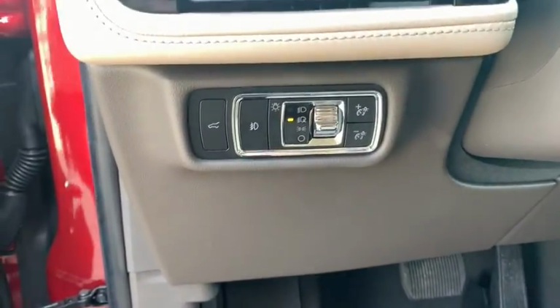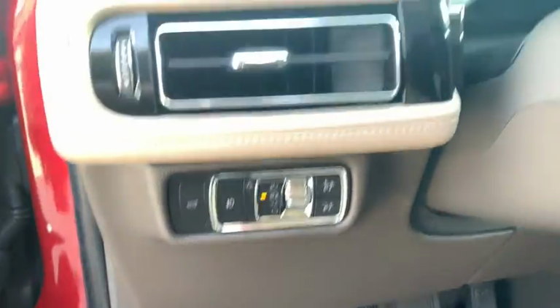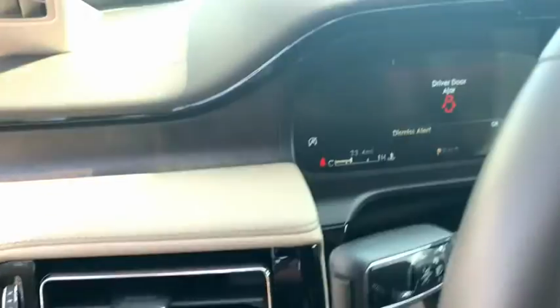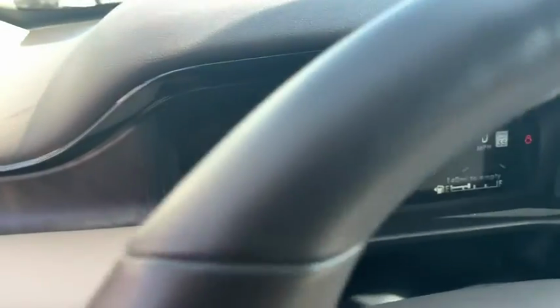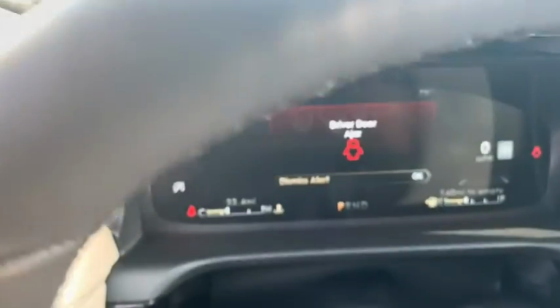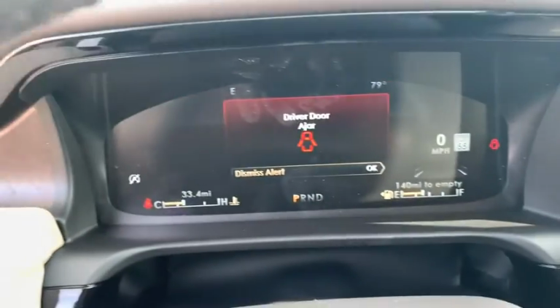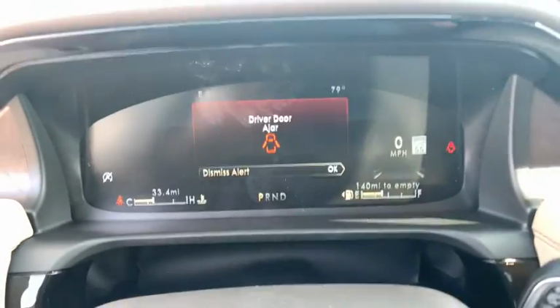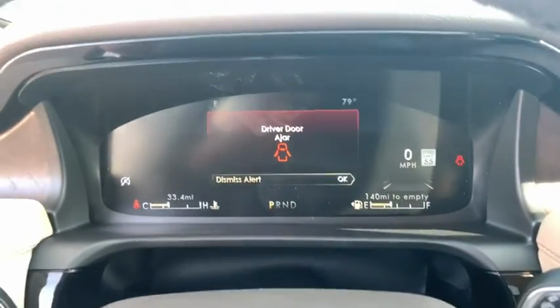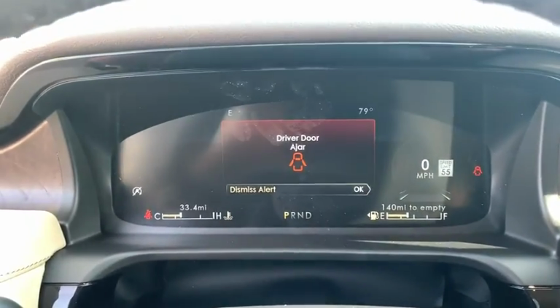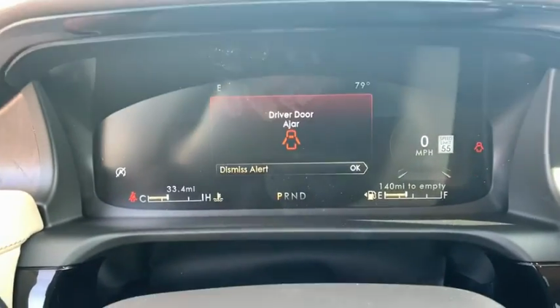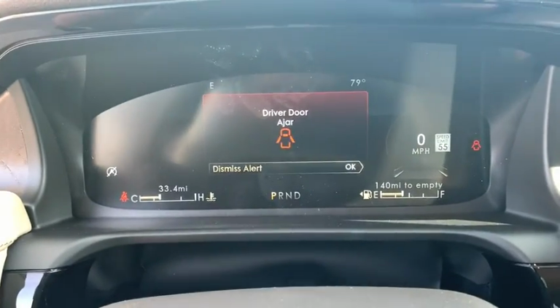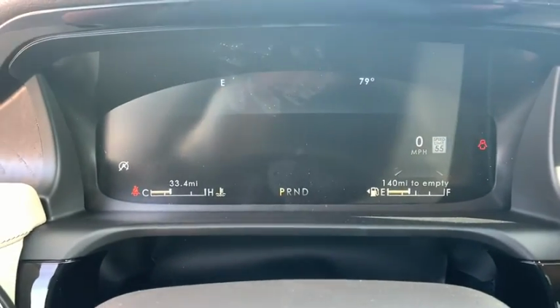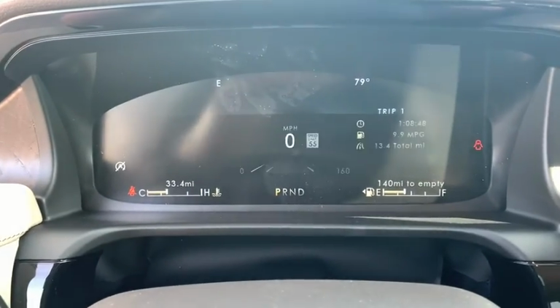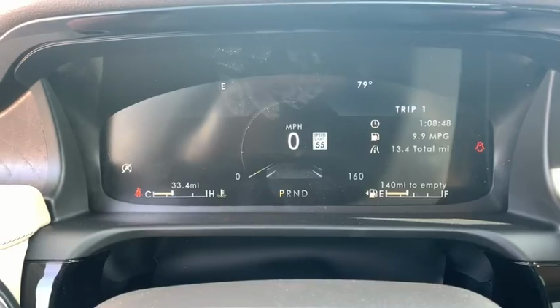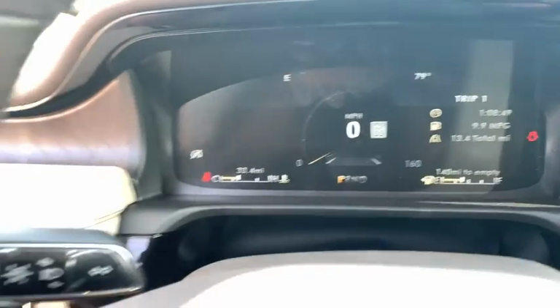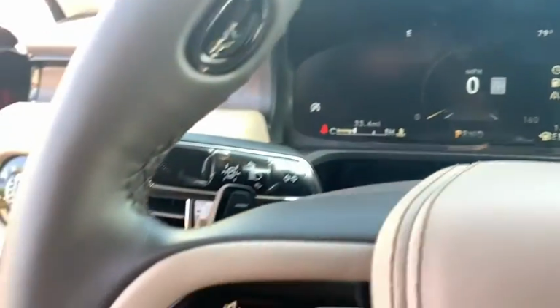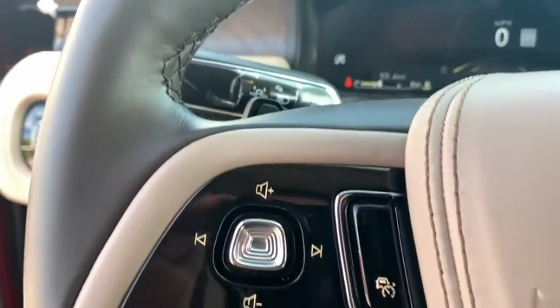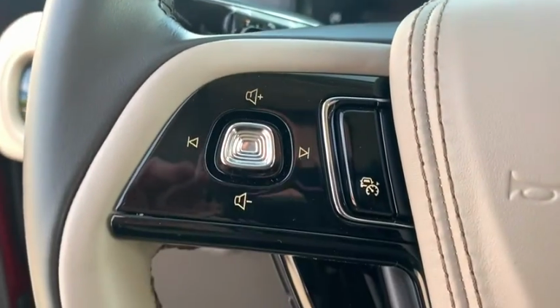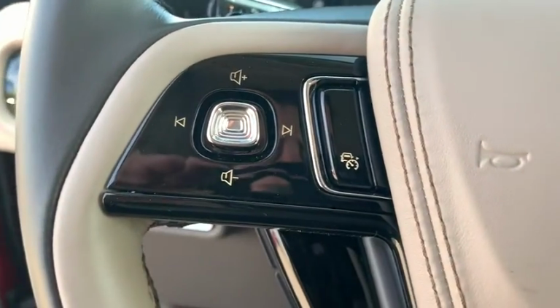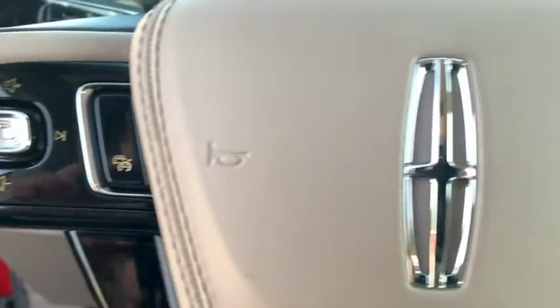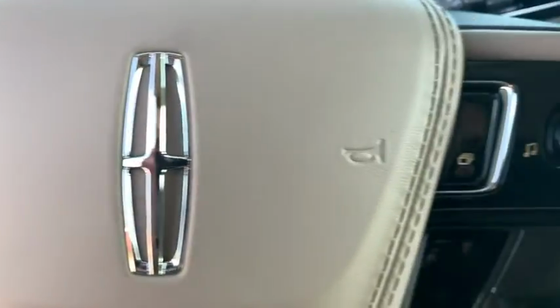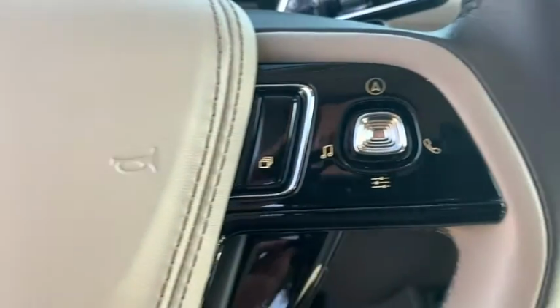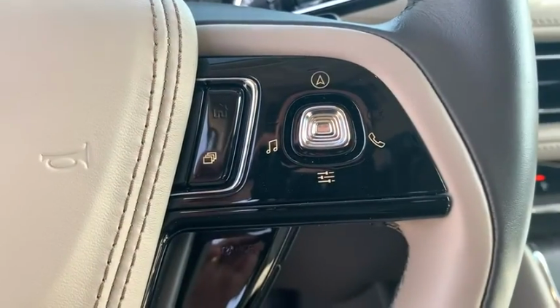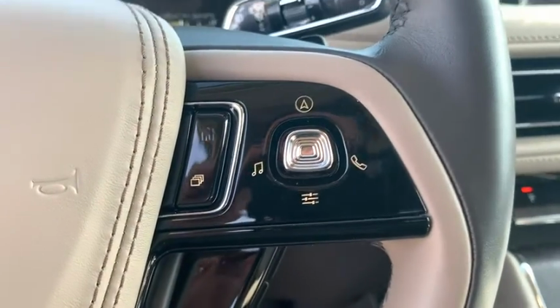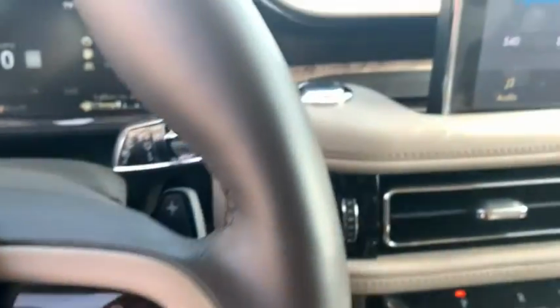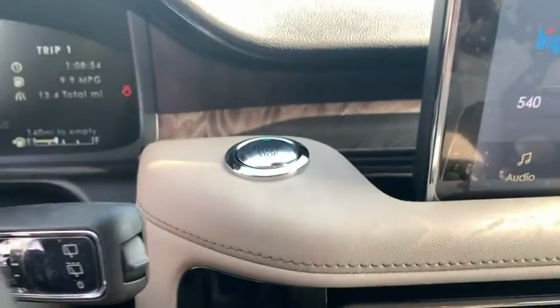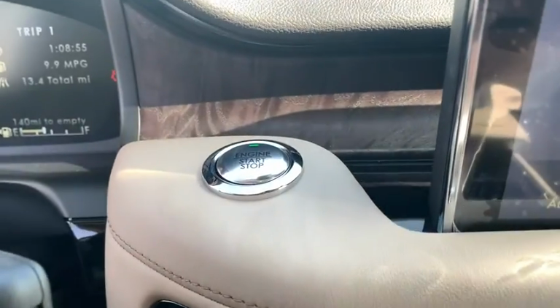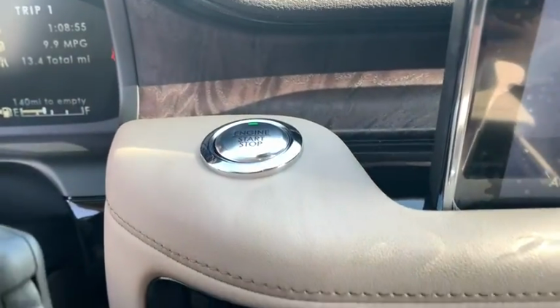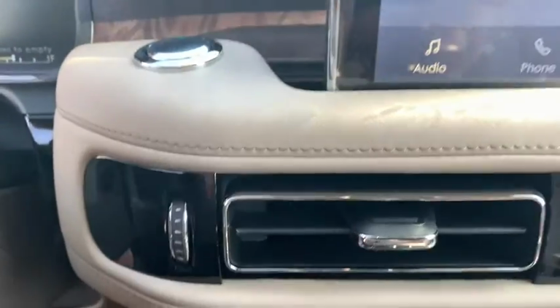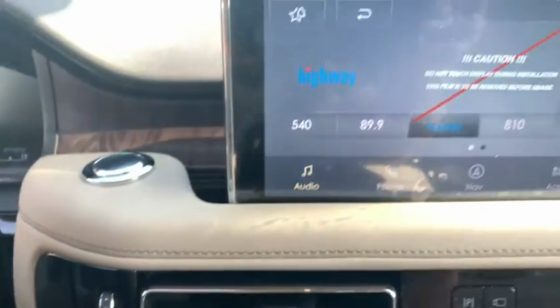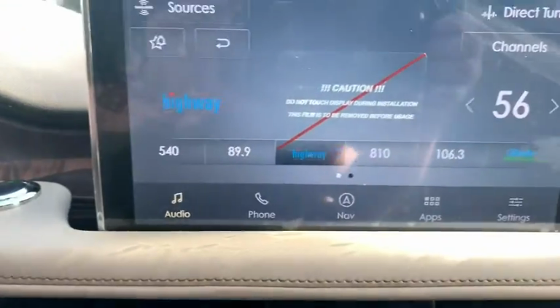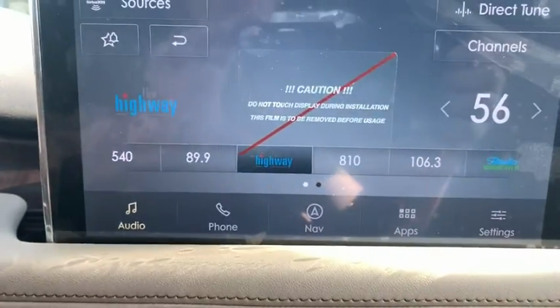Here are some of this vehicle's great options: power passenger seat, power liftgate, backup camera, navigation system, keyless entry, remote engine start, third row seat, leather-wrapped steering wheel, driver lumbar, adjustable steering wheel.